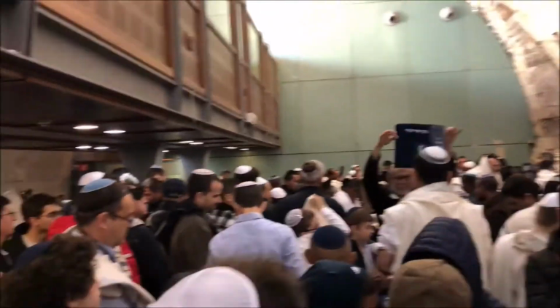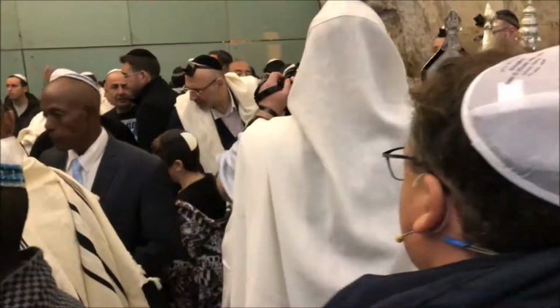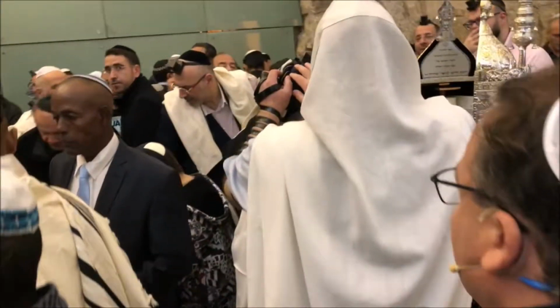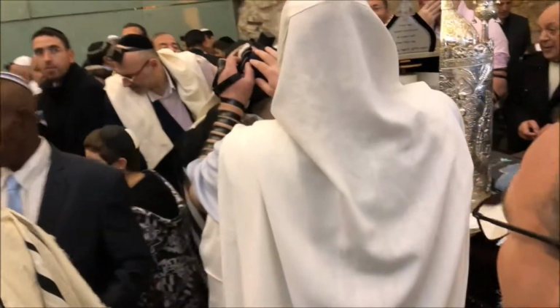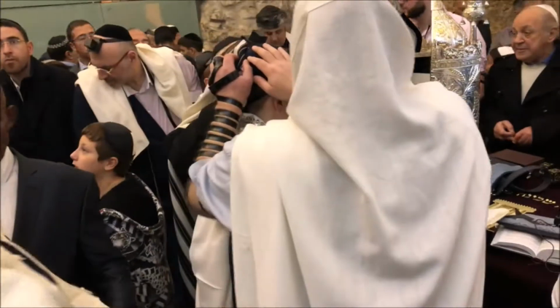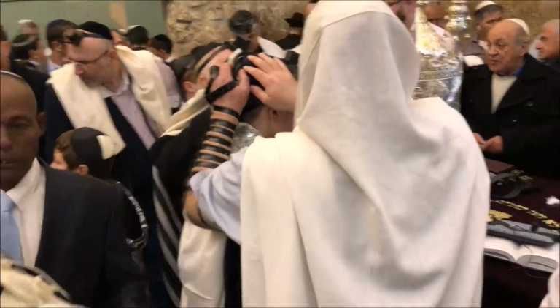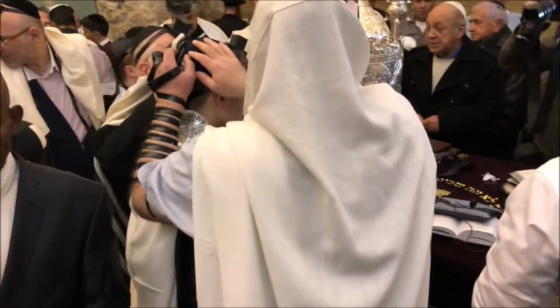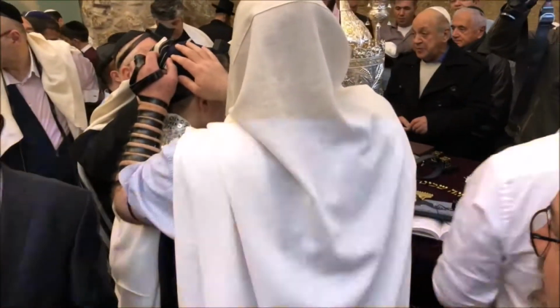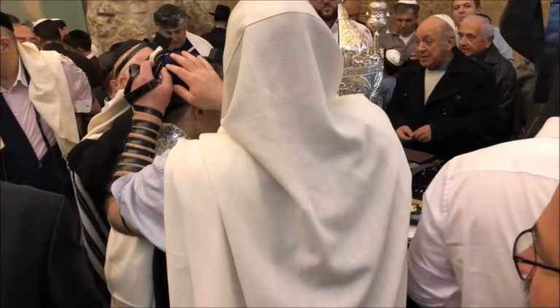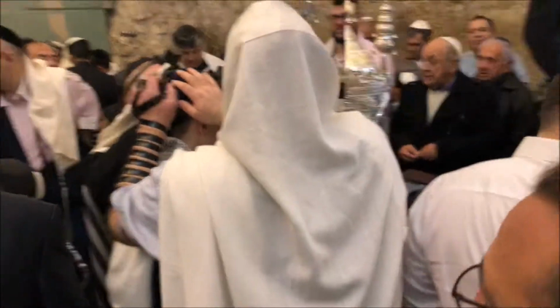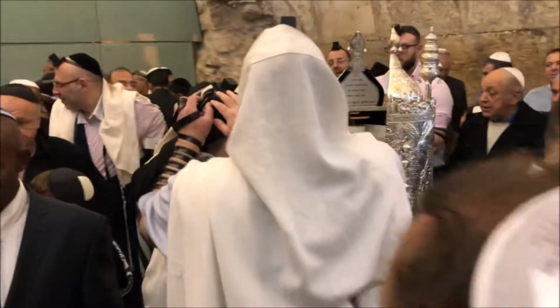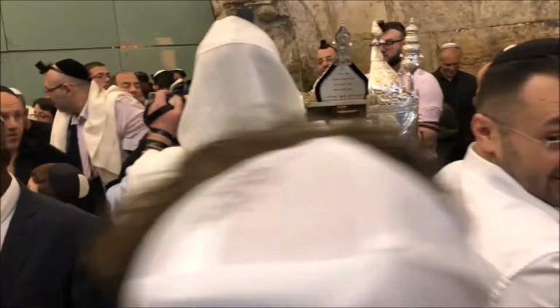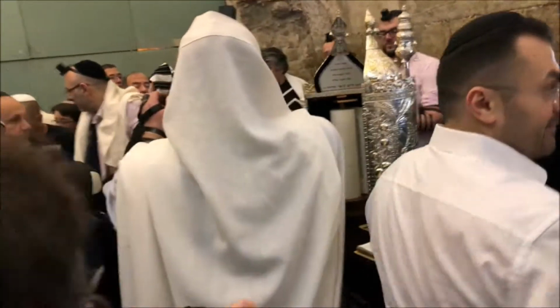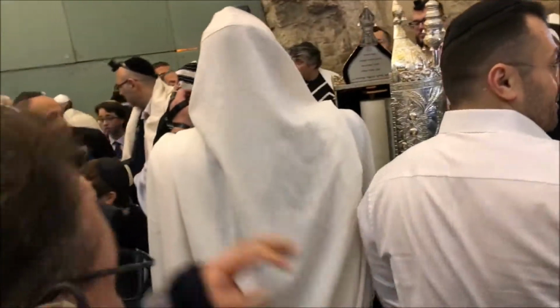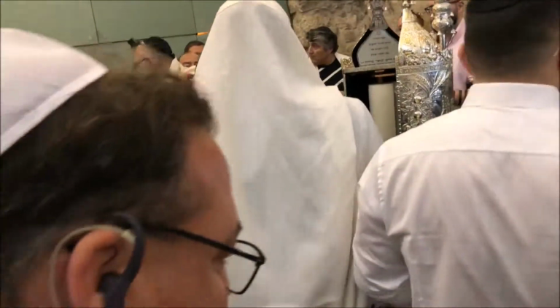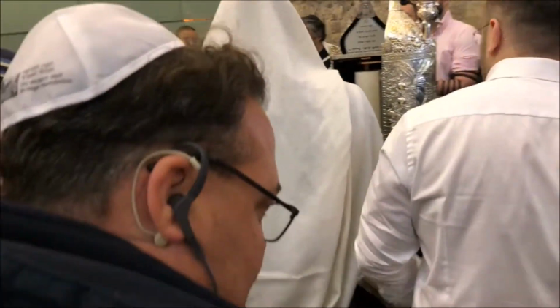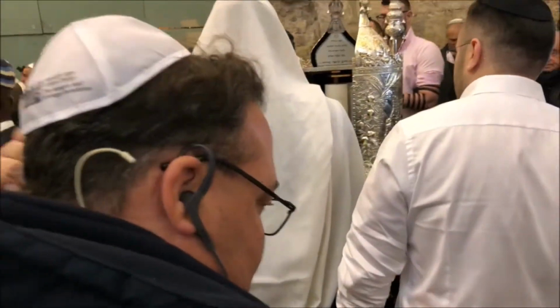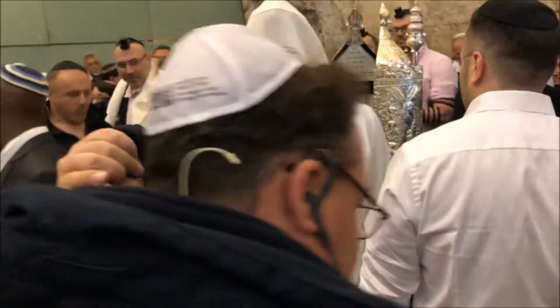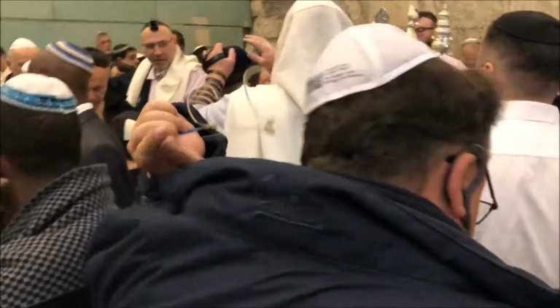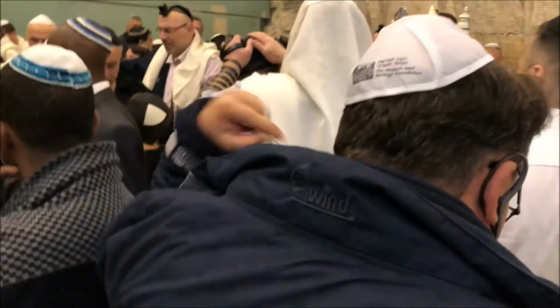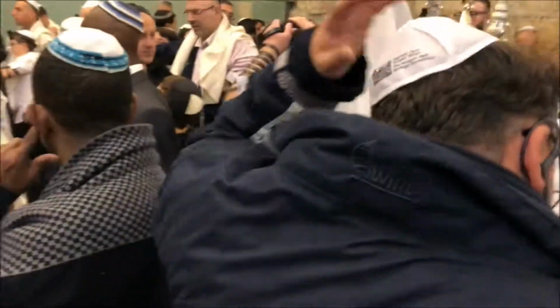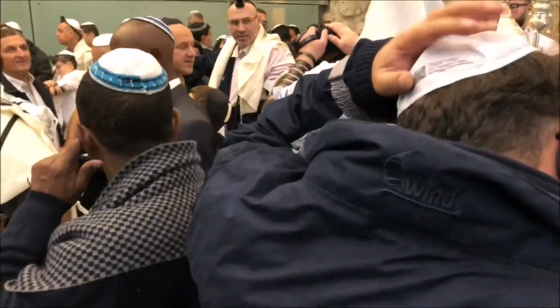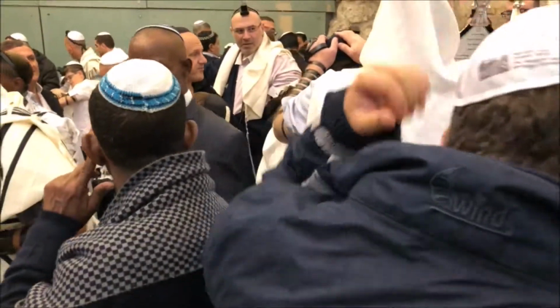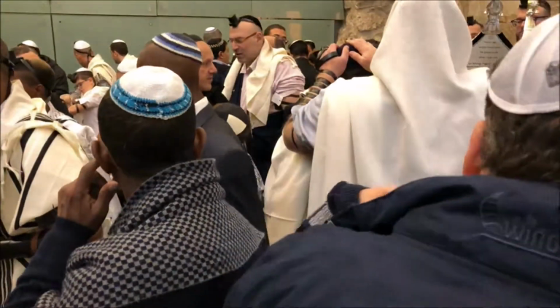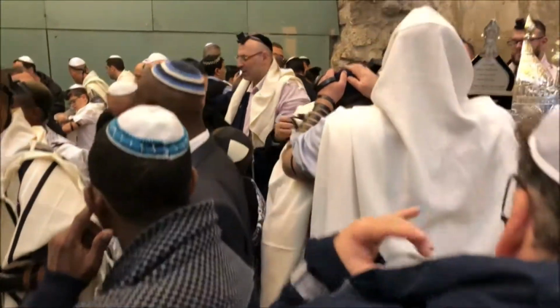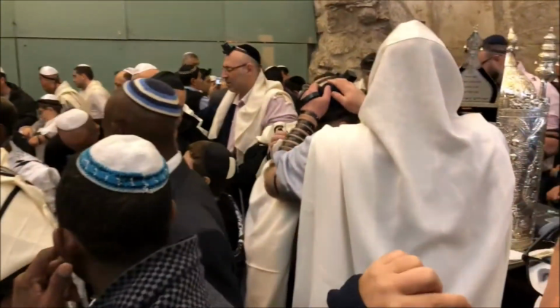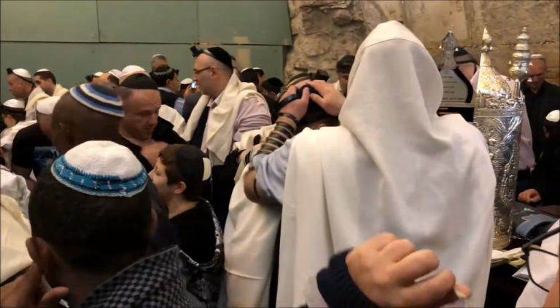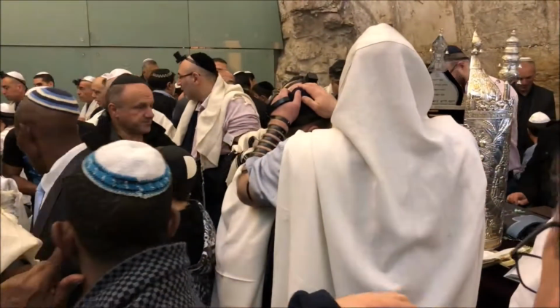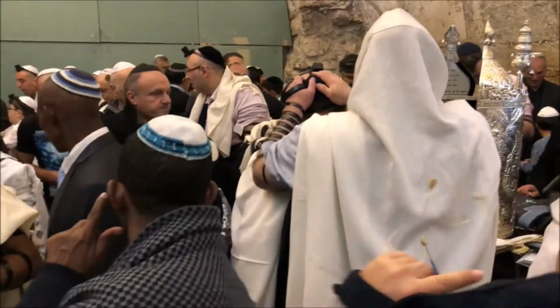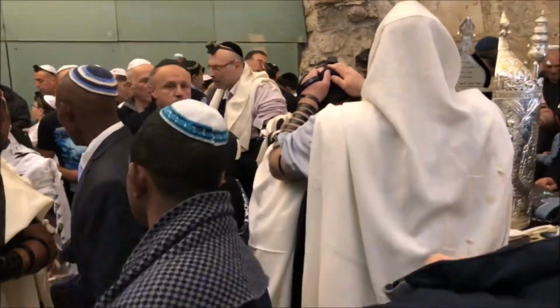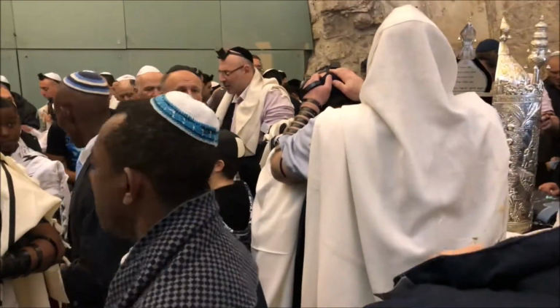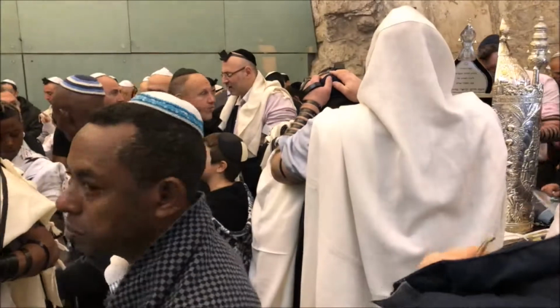There were many bar mitzvahs happening at this time, and we were able to observe some of the traditions that Jews have when a young man comes of age and learns the order of prayer.